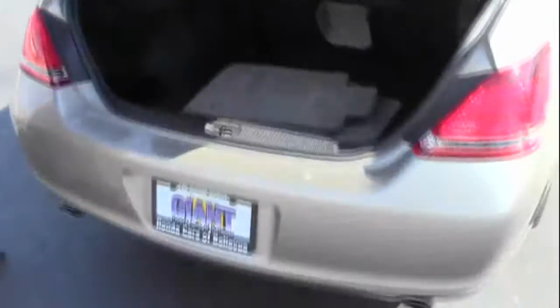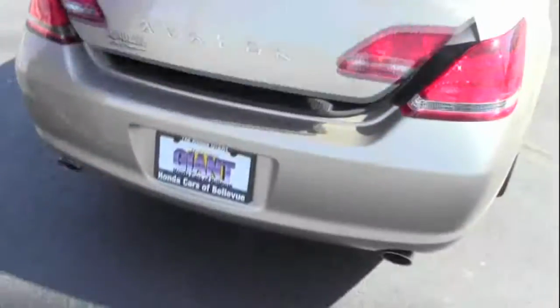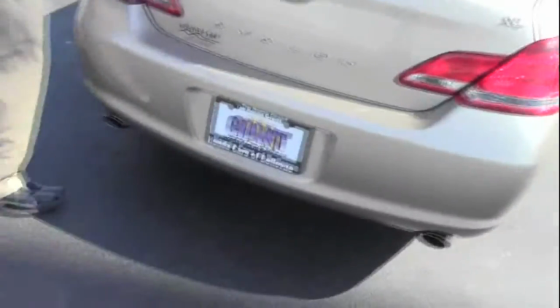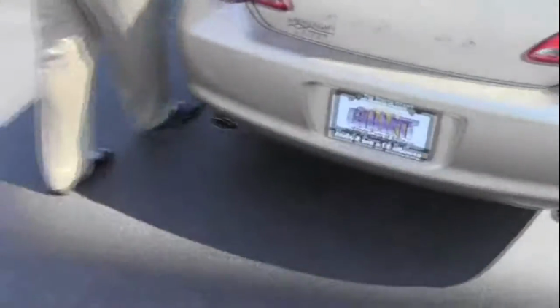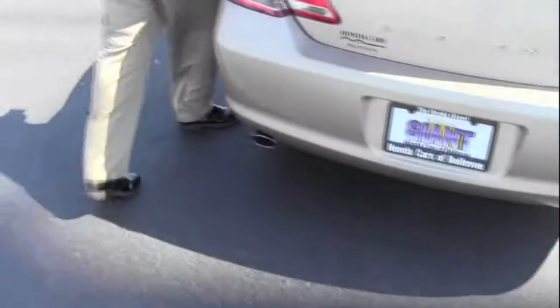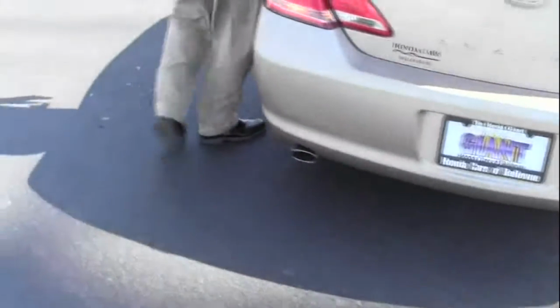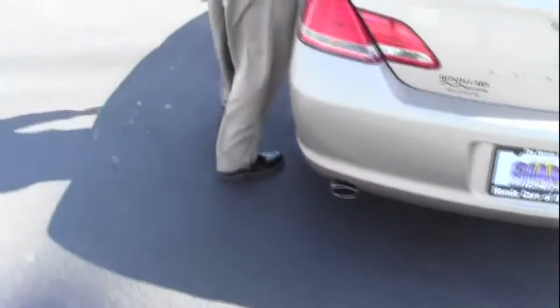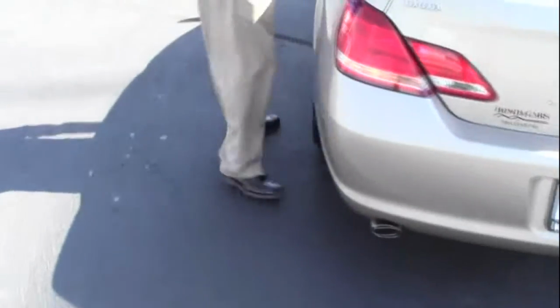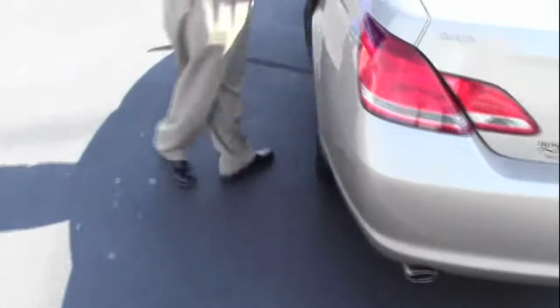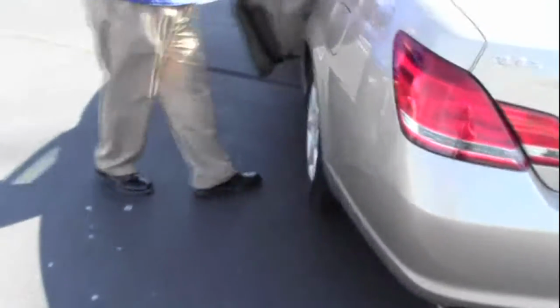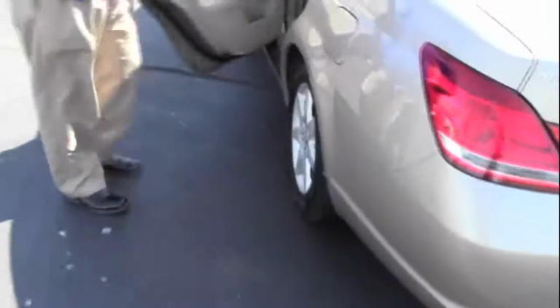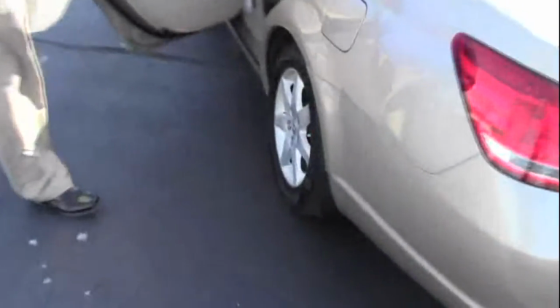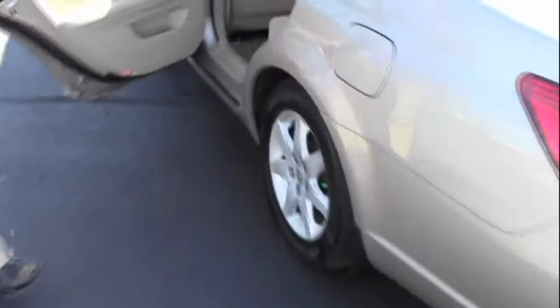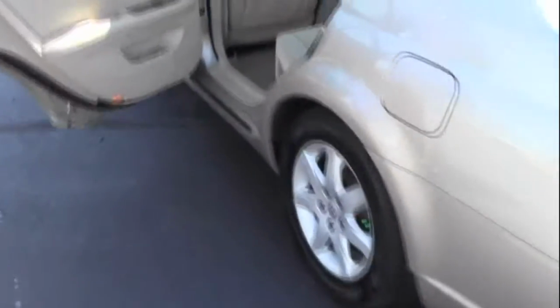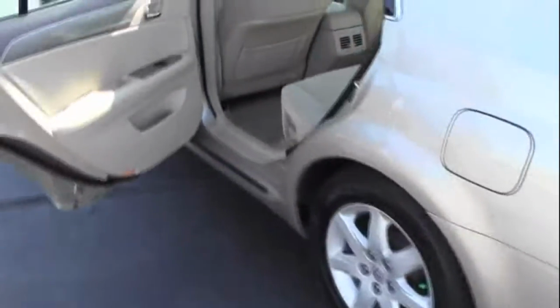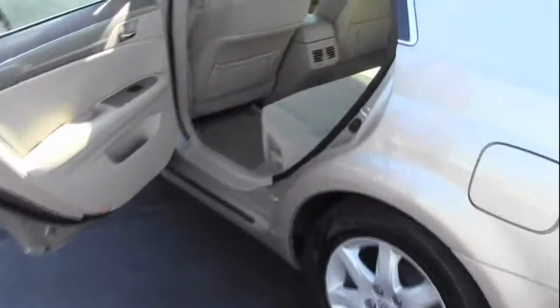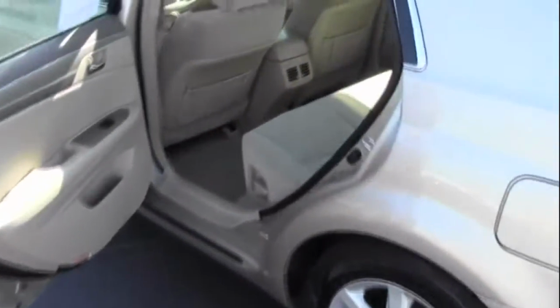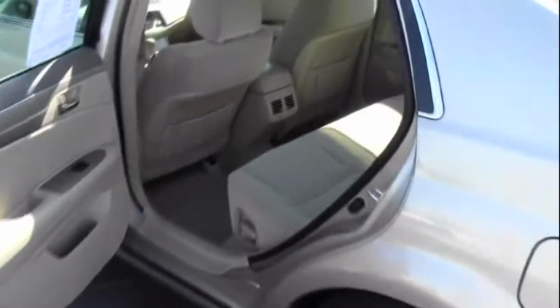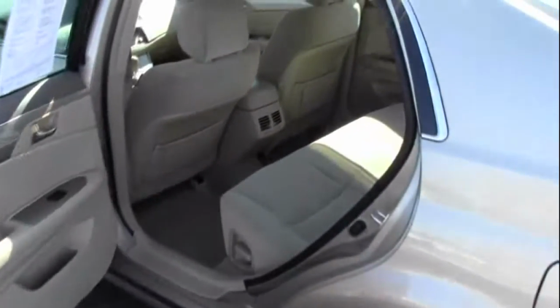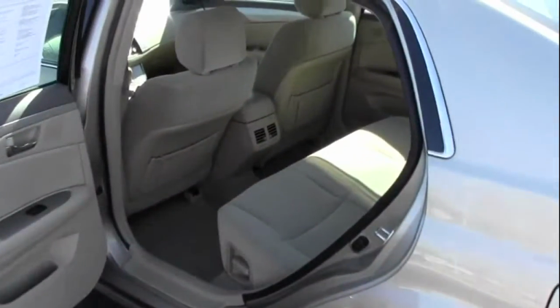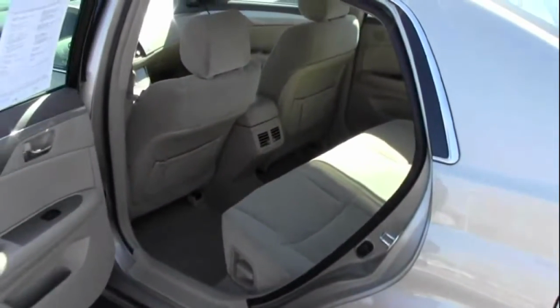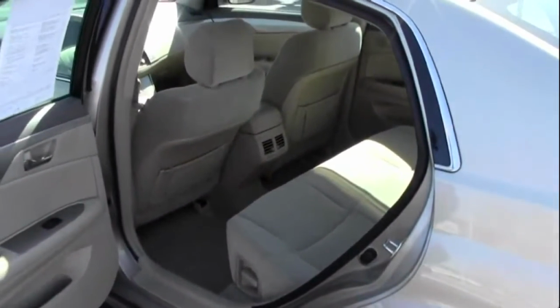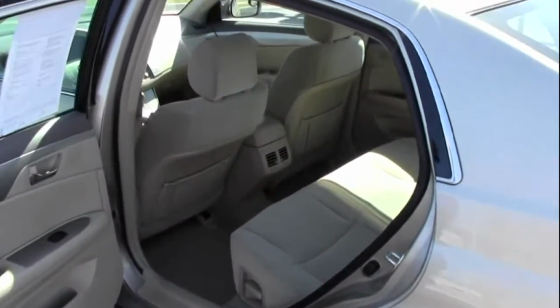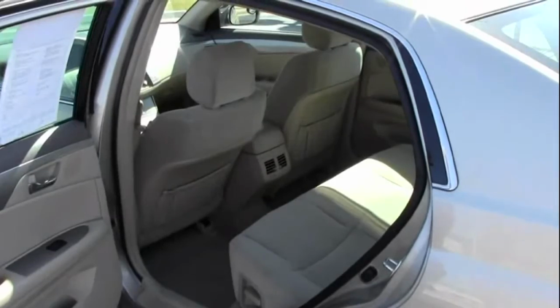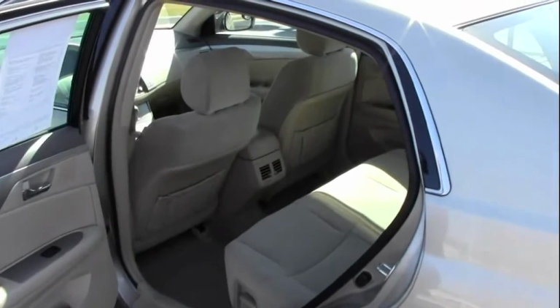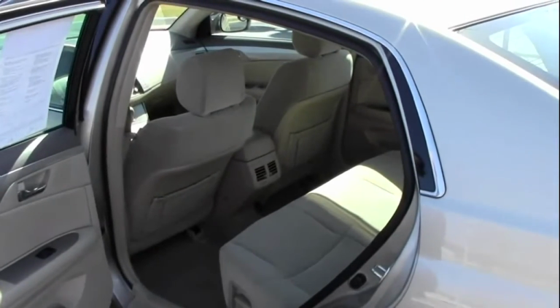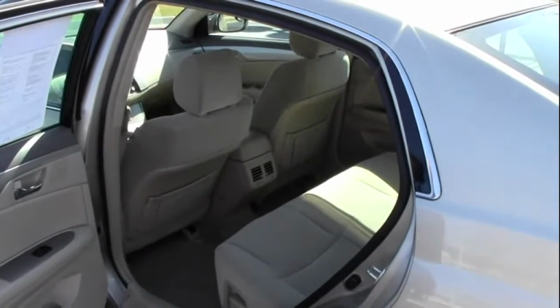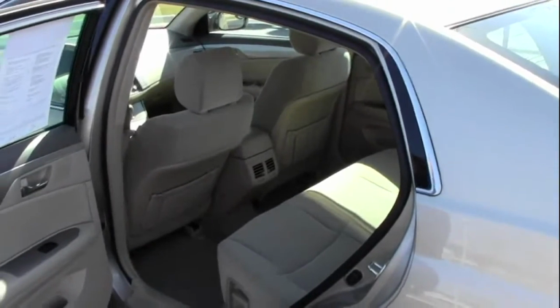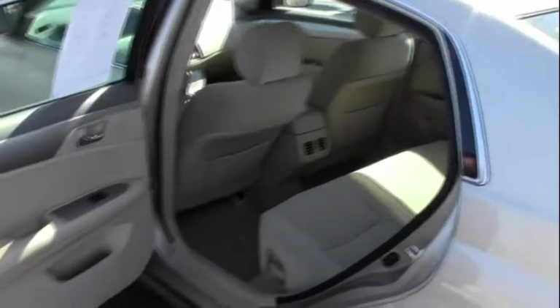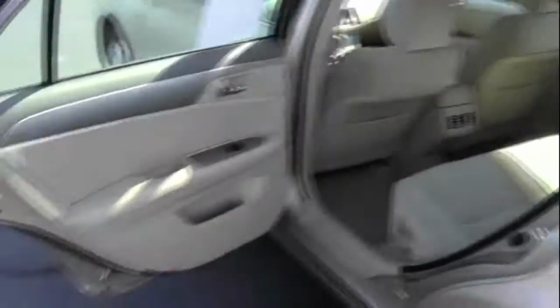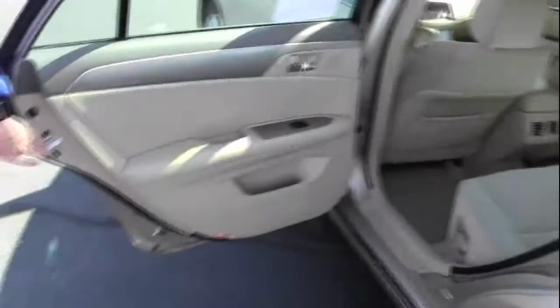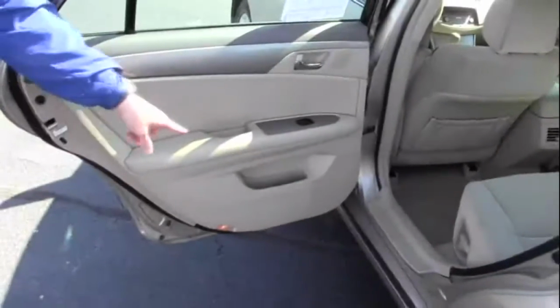The Avalon is a five-passenger vehicle with lots of legroom space in the back. You do have your latch system for child safety seats, child security door locks, and storage in the doors.